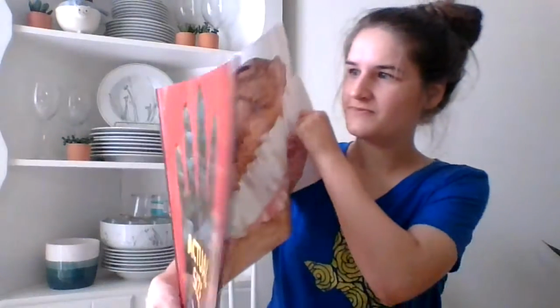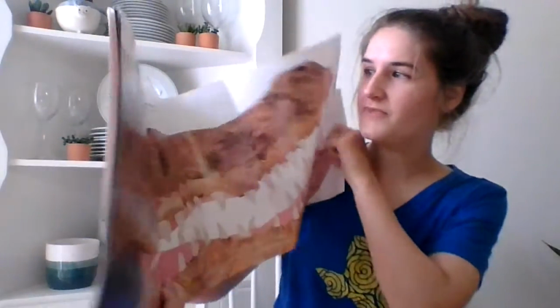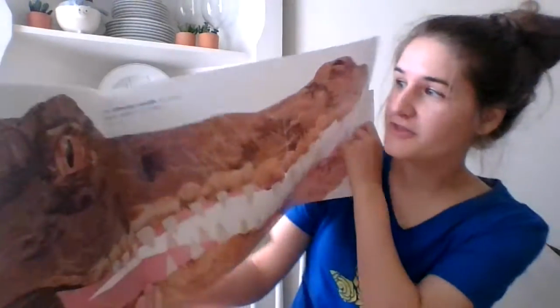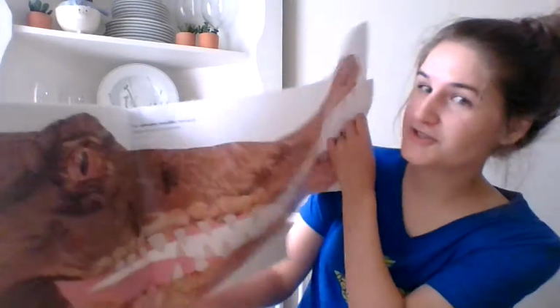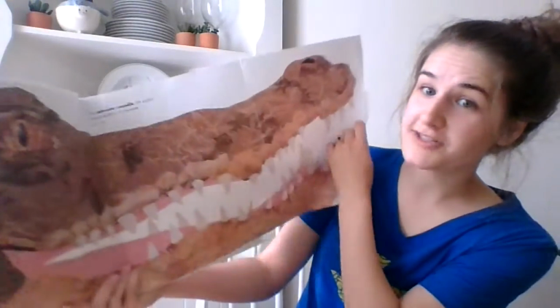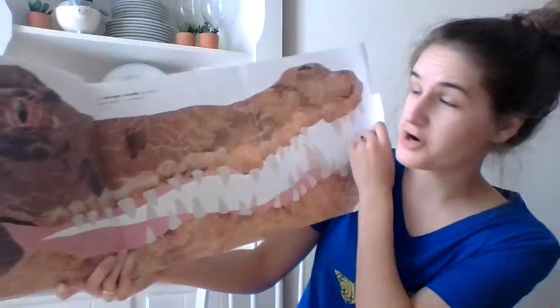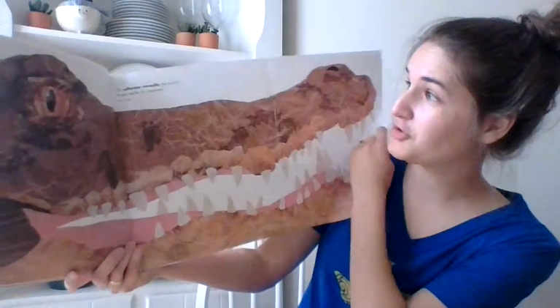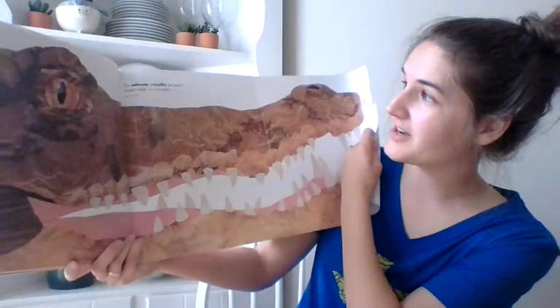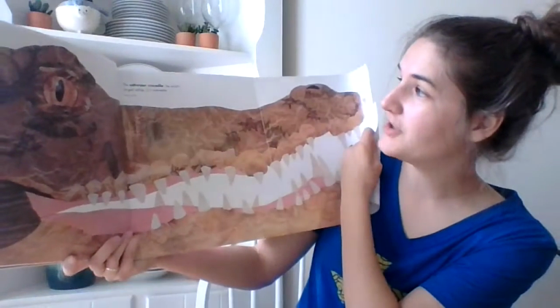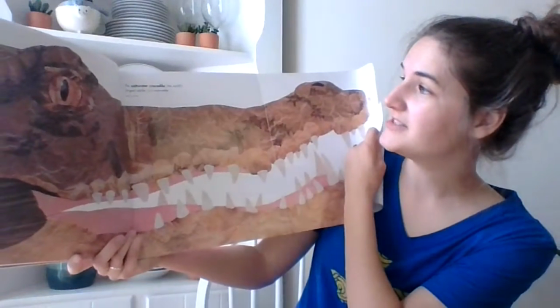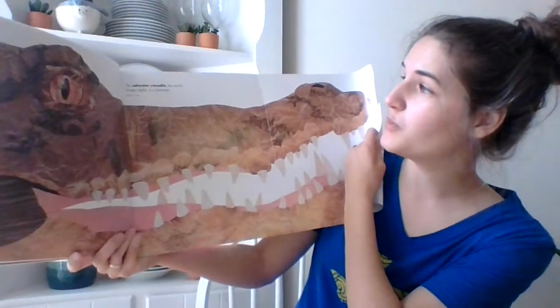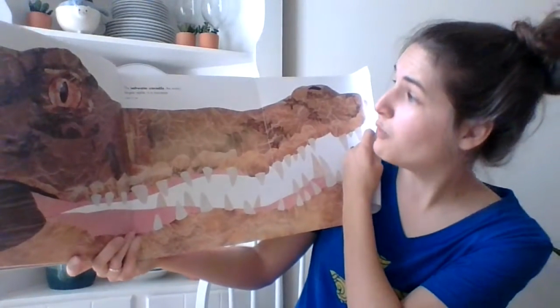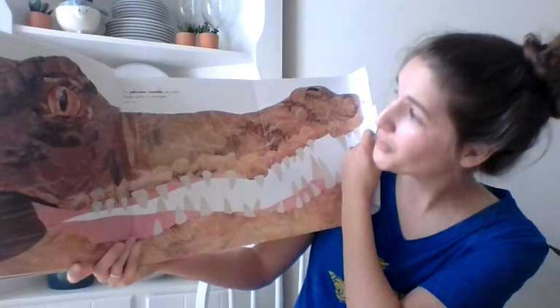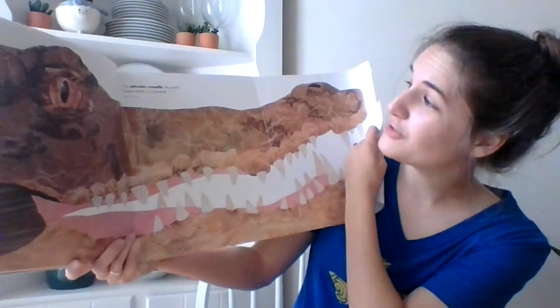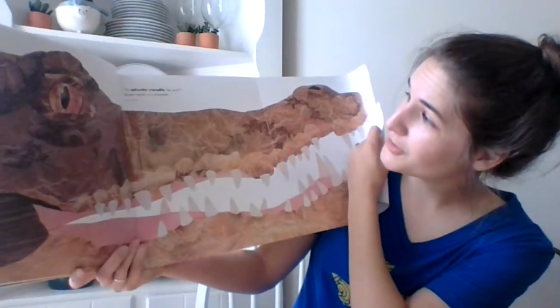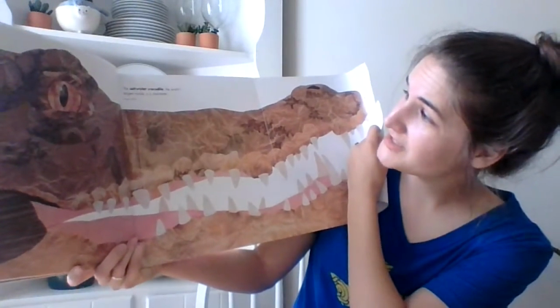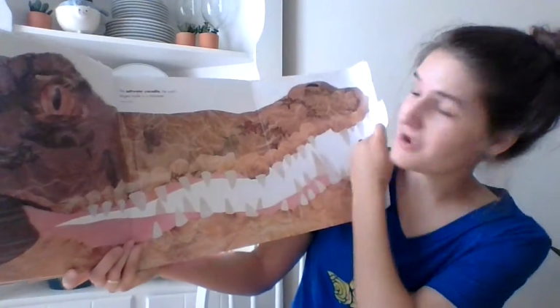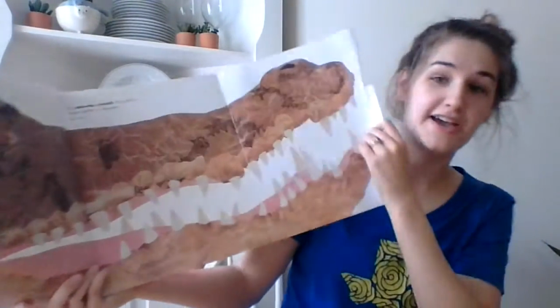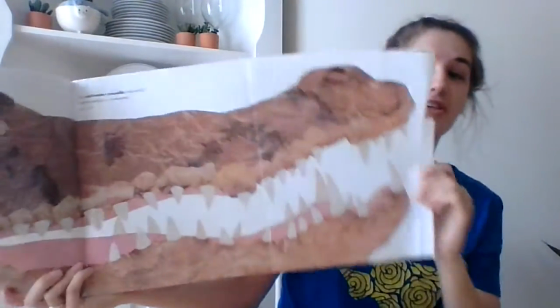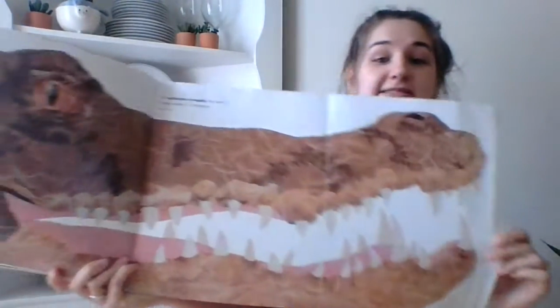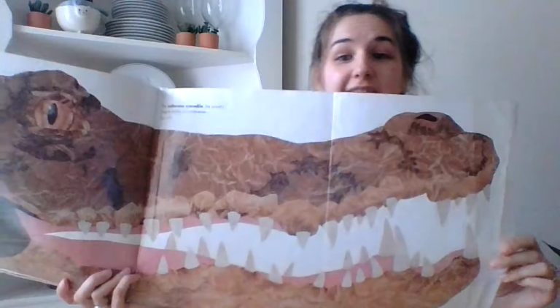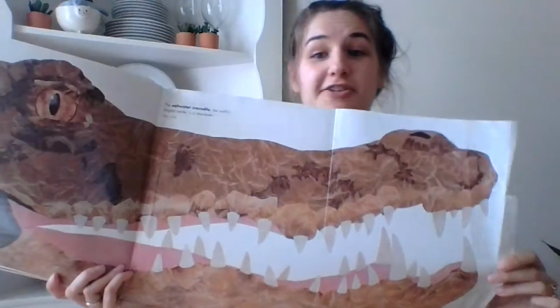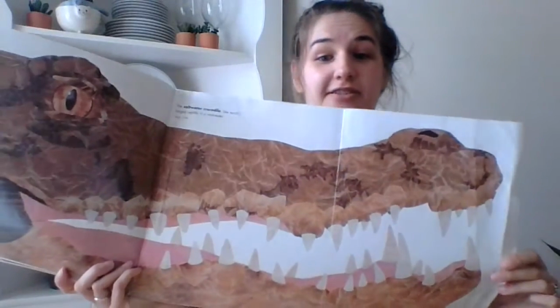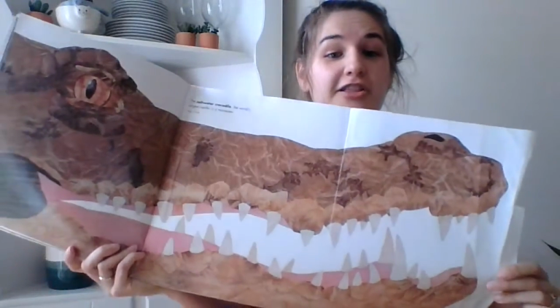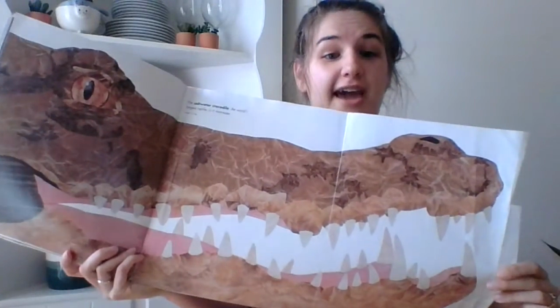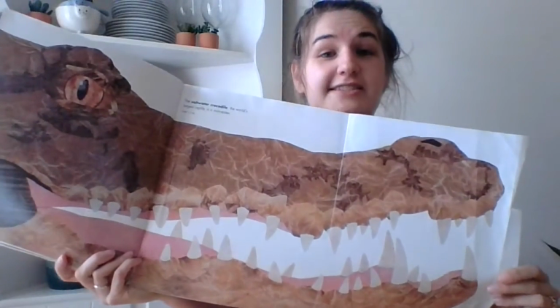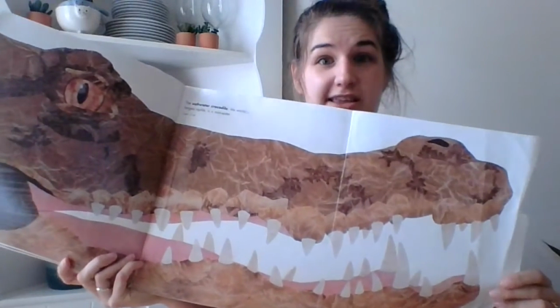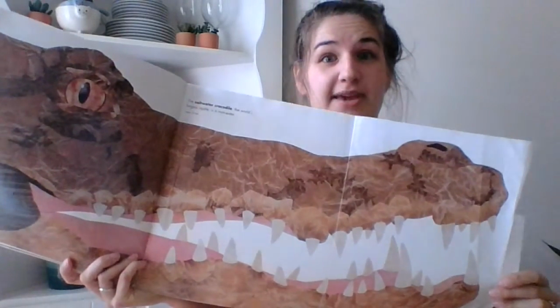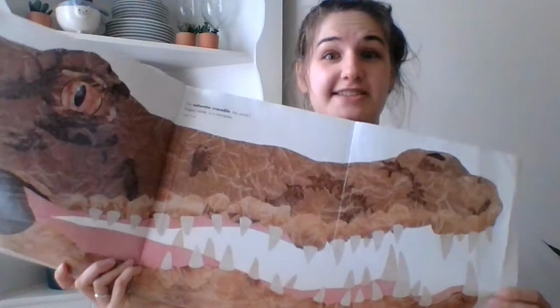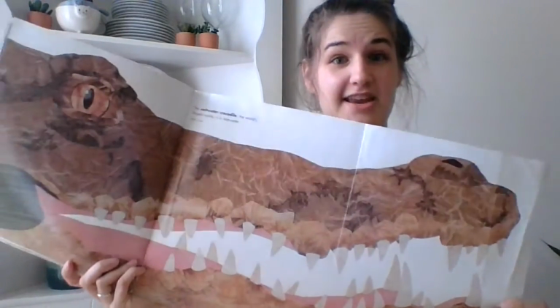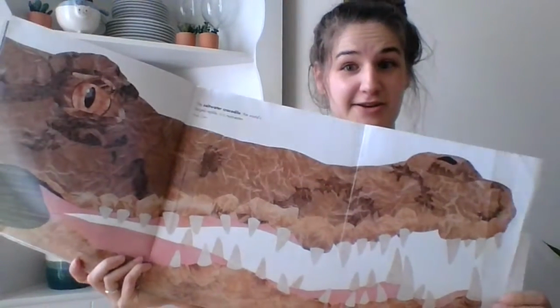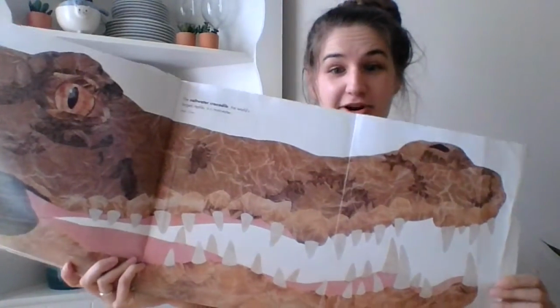The saltwater crocodile is the world's largest reptile and he's a man-eater. Look at his teeth and how big his teeth and his nose are.